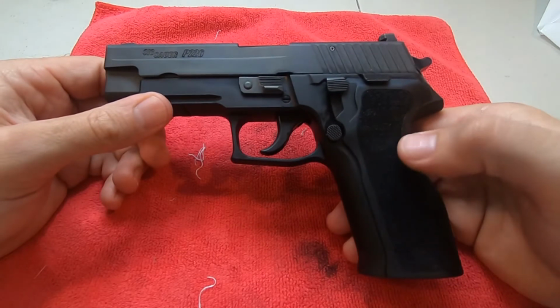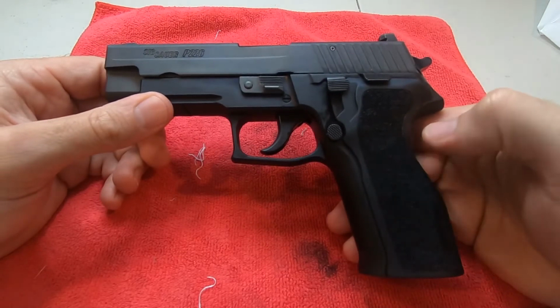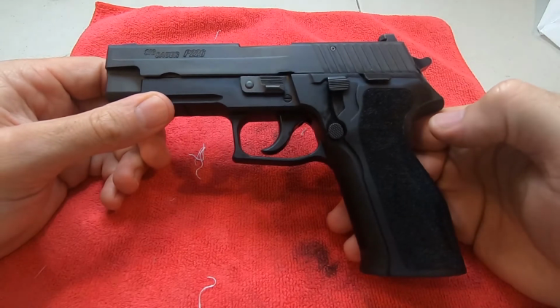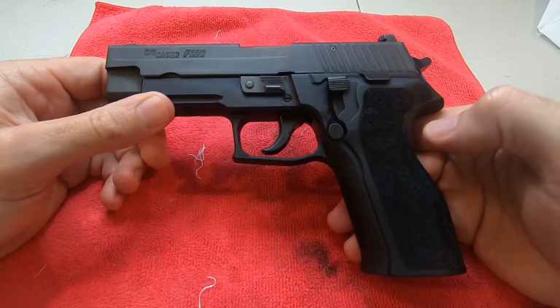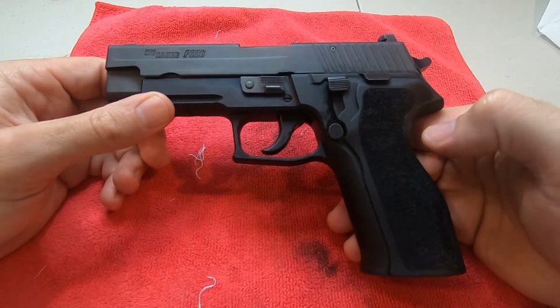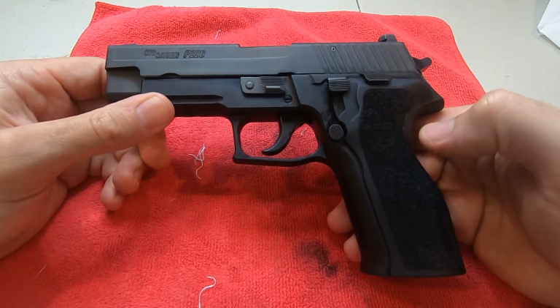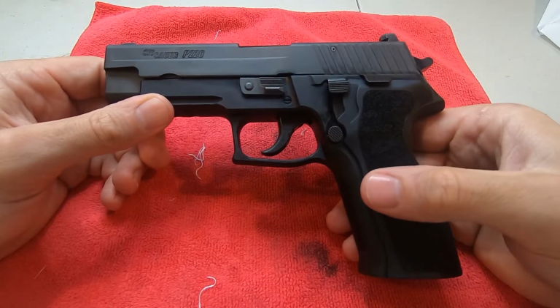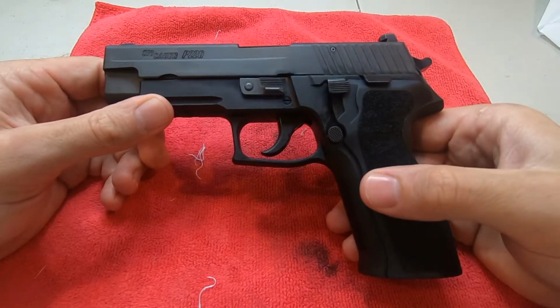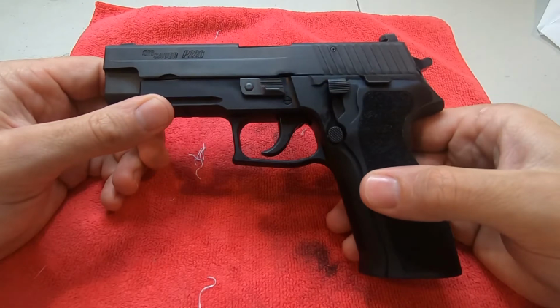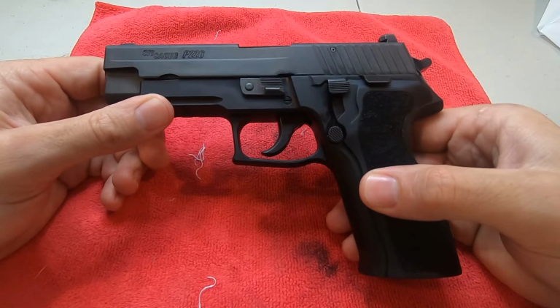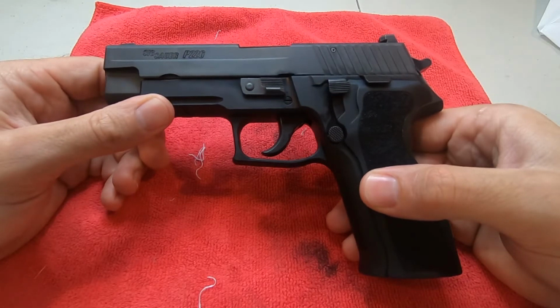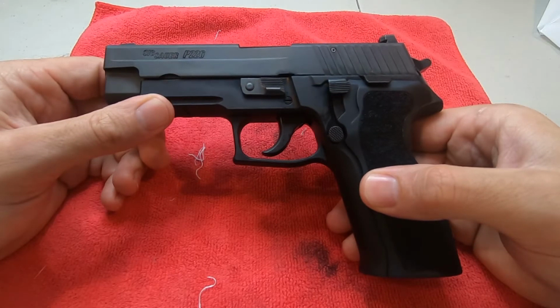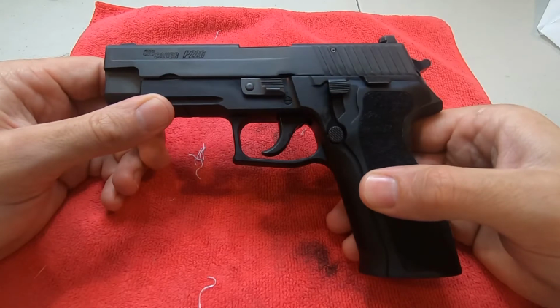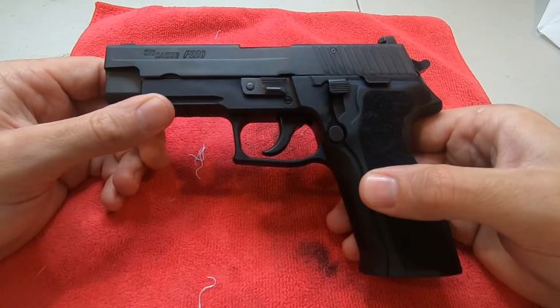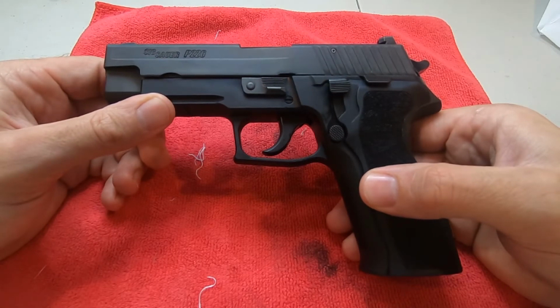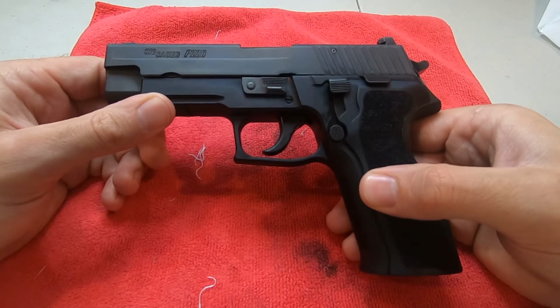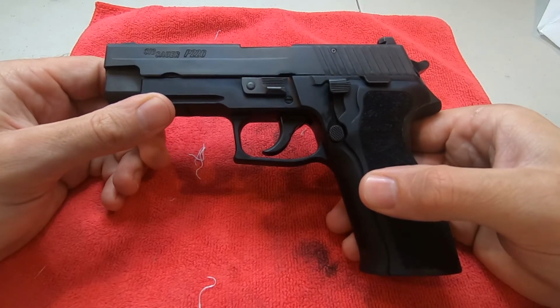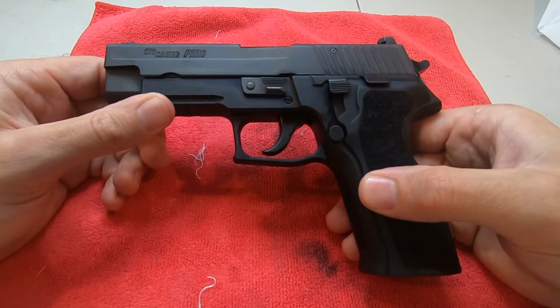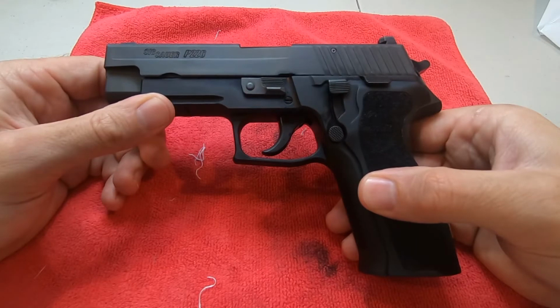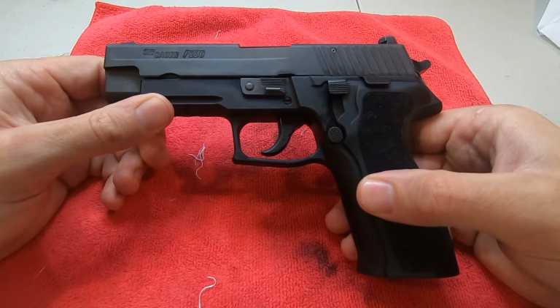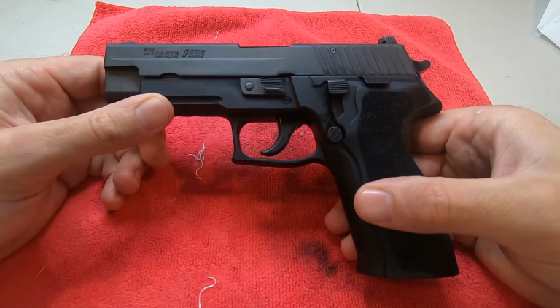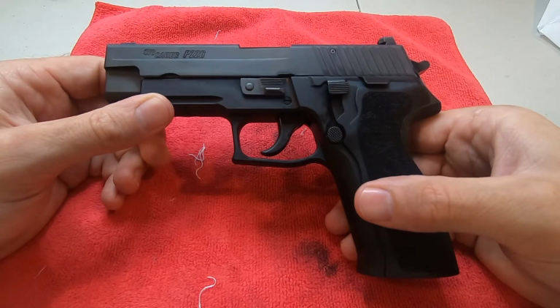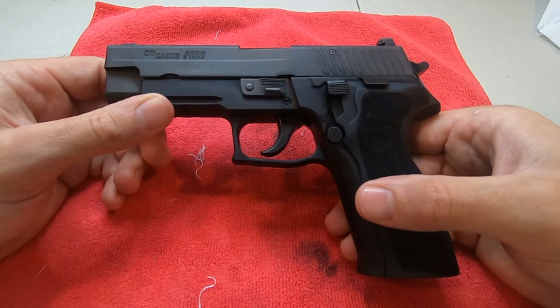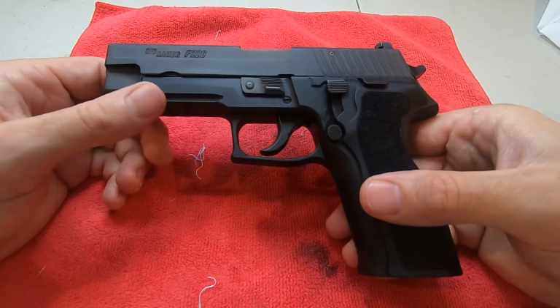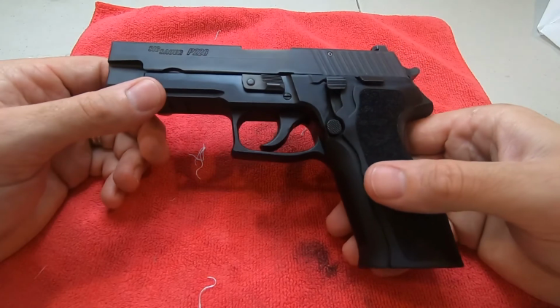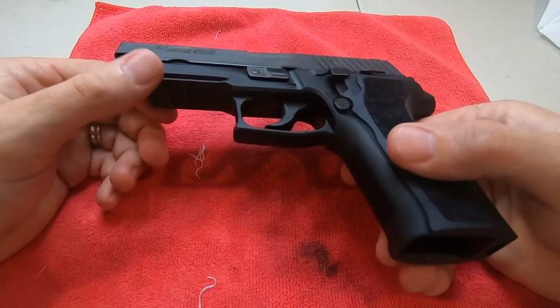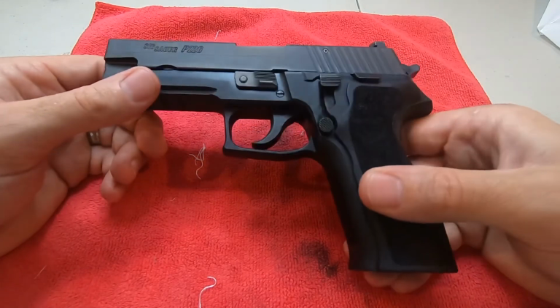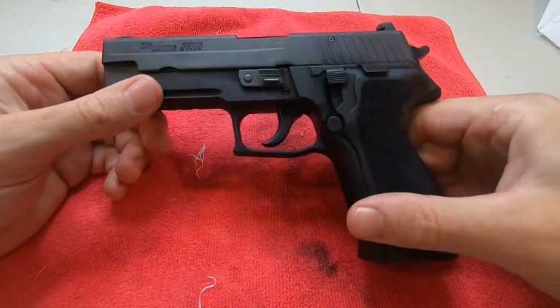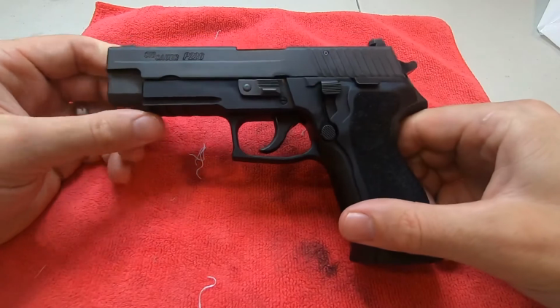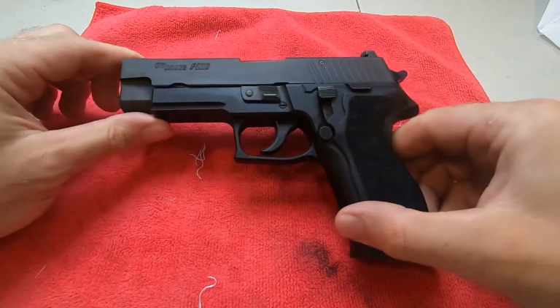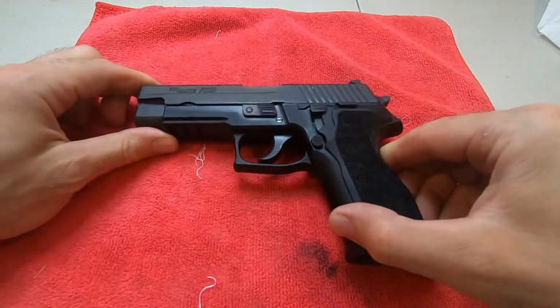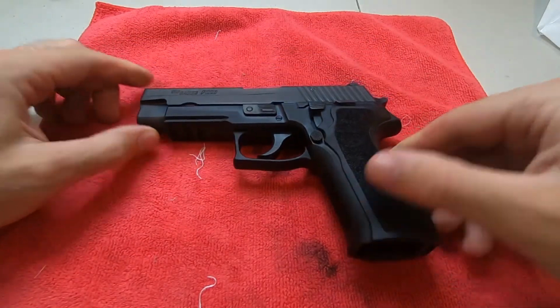Anyways, just wanted to give you a quick view of this. It's pretty standard, dime-a-dozen Sig P226, but I definitely recommend it. Out of the 900 rounds so far she's been flawless. Thanks for your time, guys.